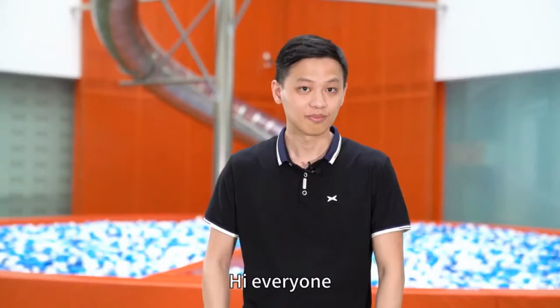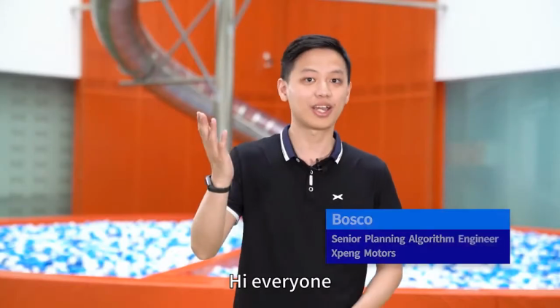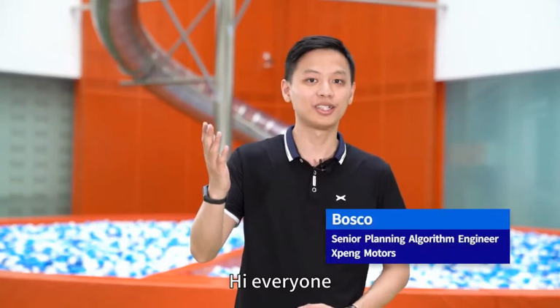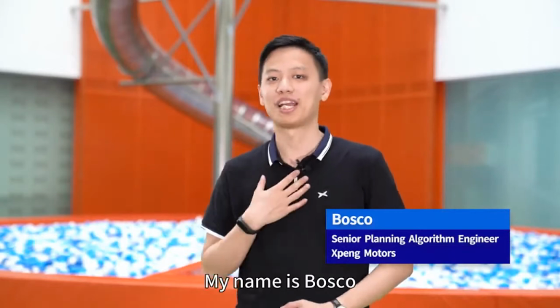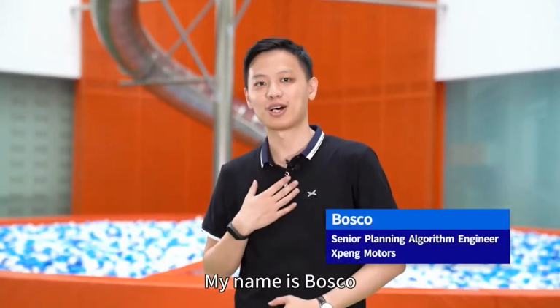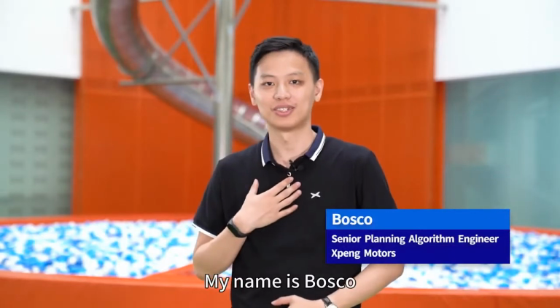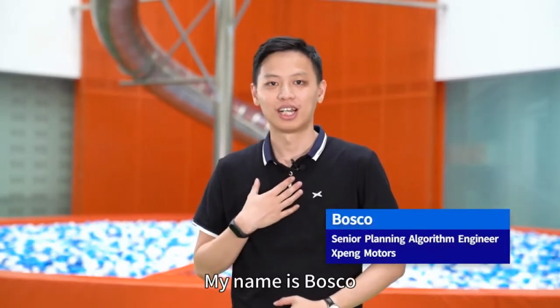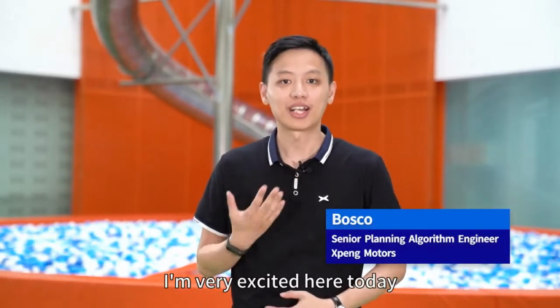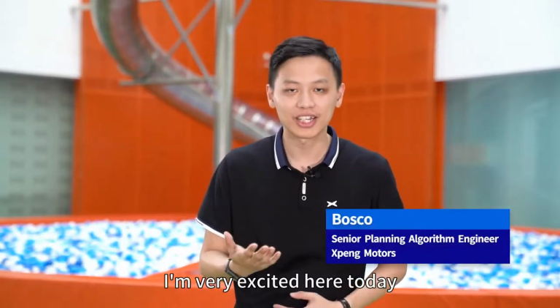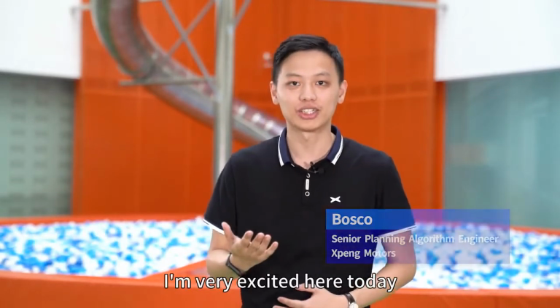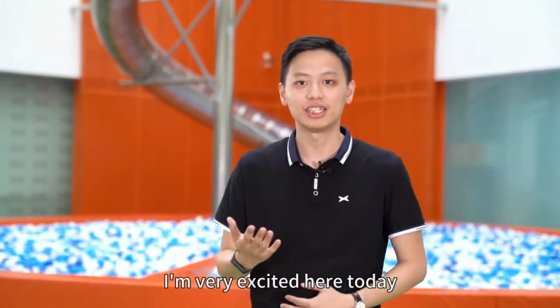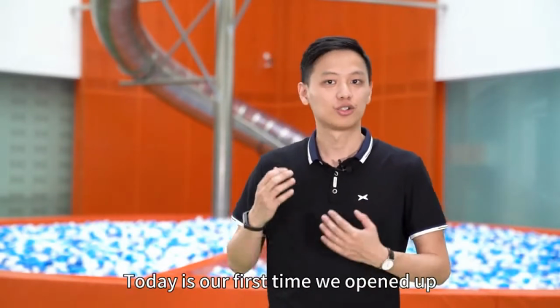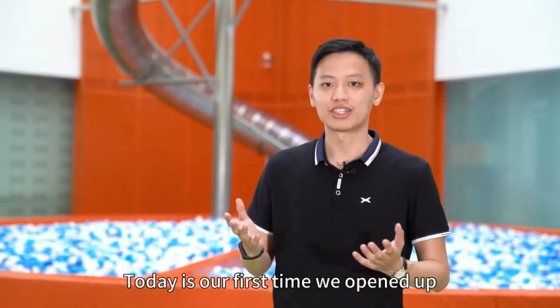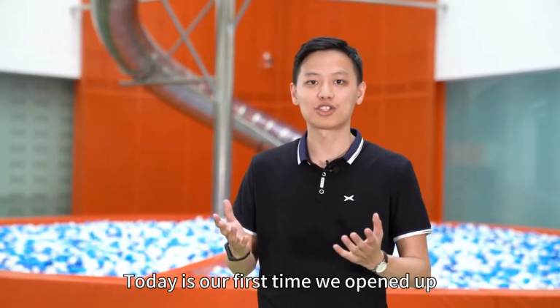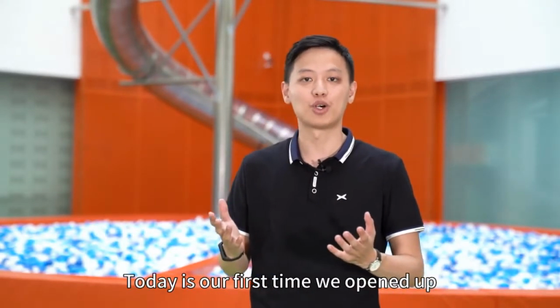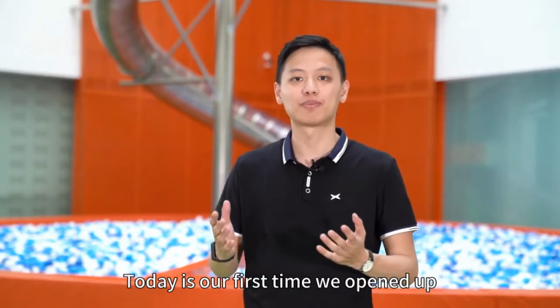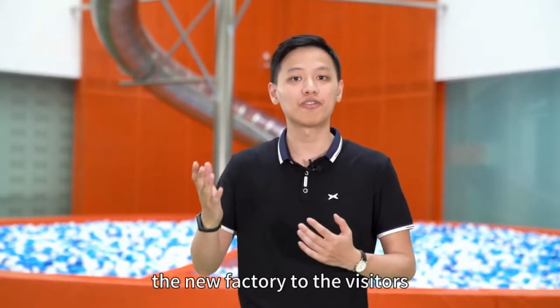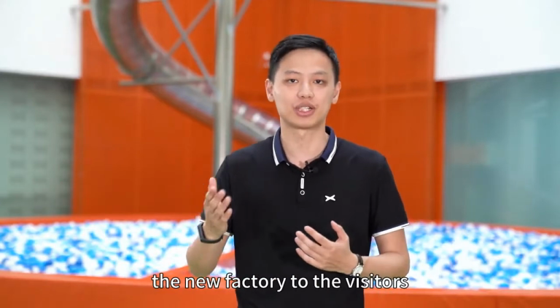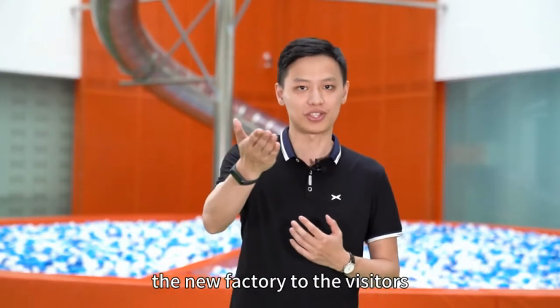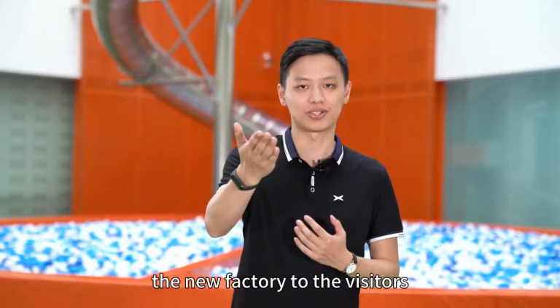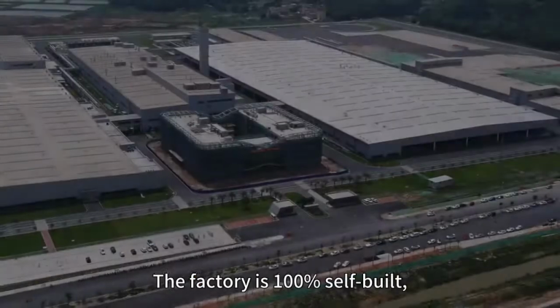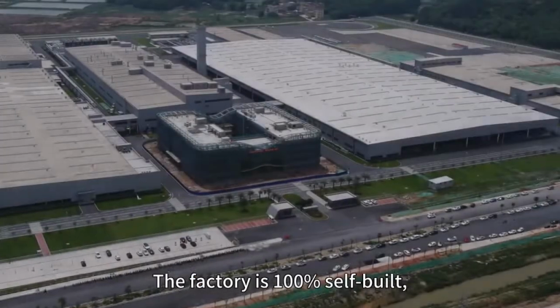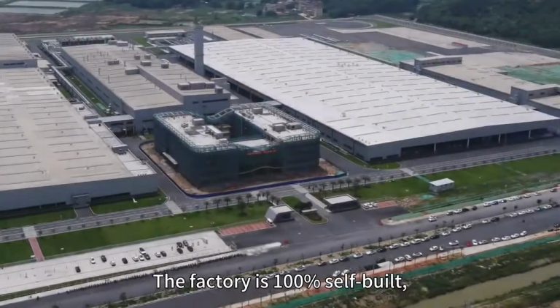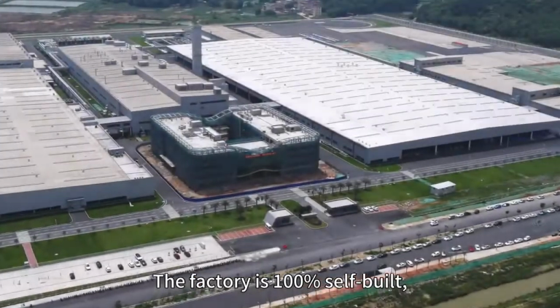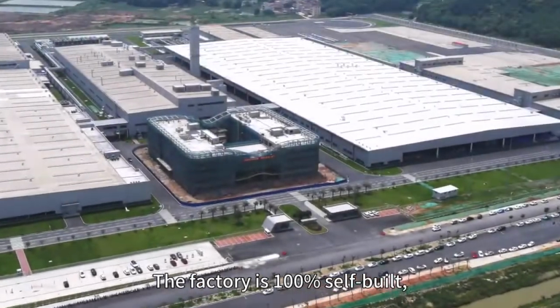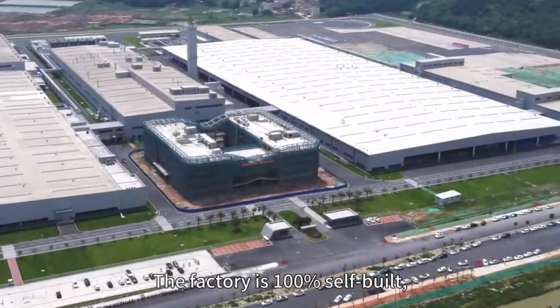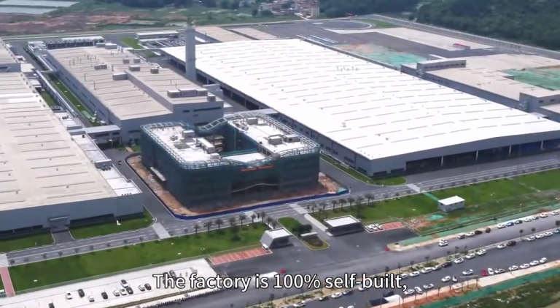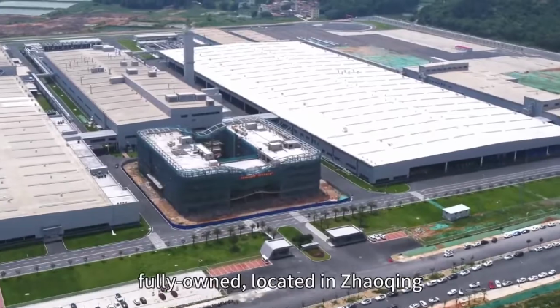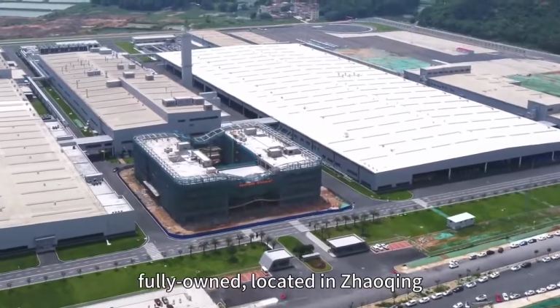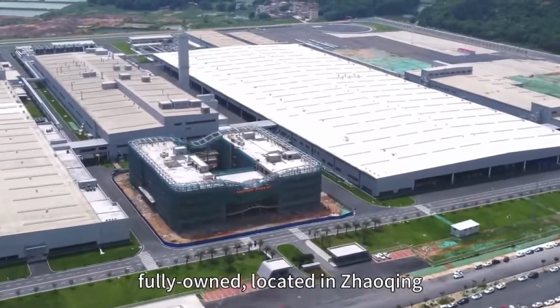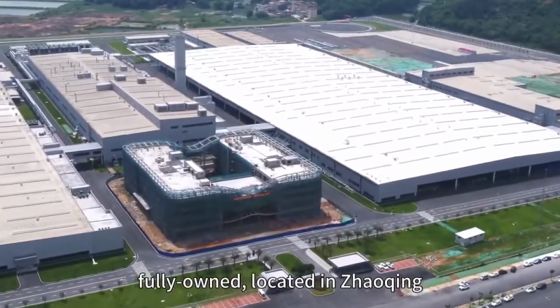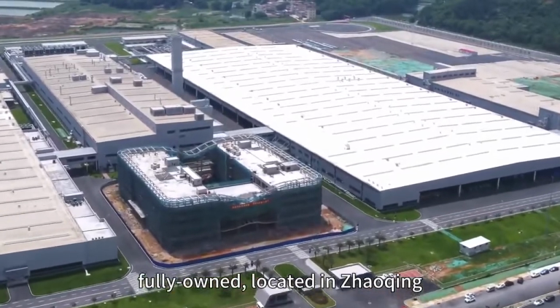Hi everyone, my name is Bosco. I'm very excited here today. Today is our first time to open up the new factory to the visitors. This factory is a 100% self-built, fully-owned factory located in Zhaoqing.